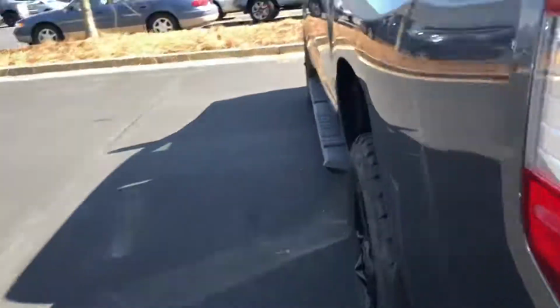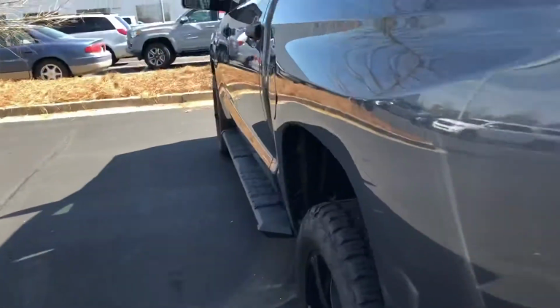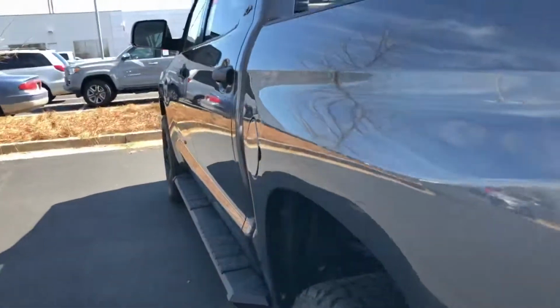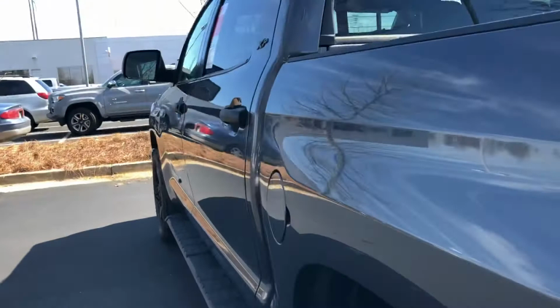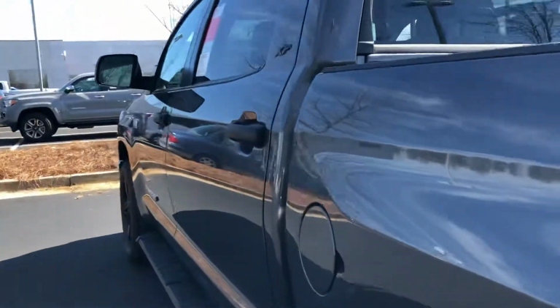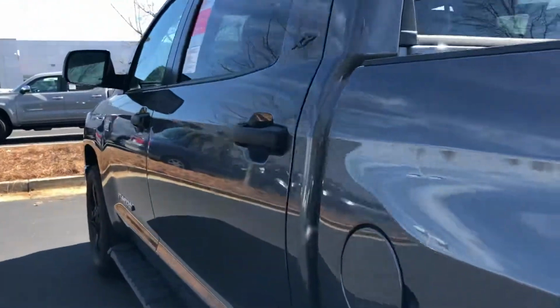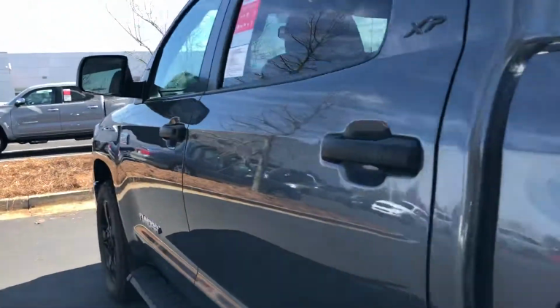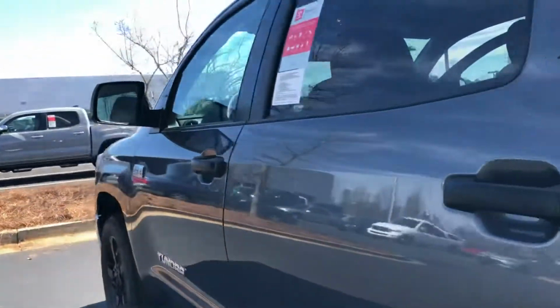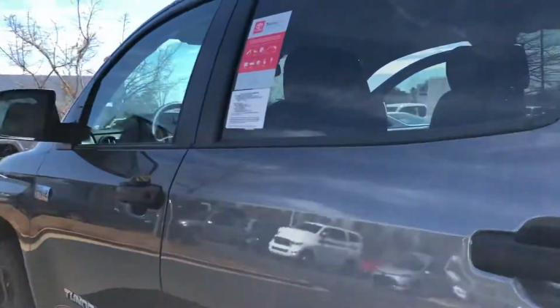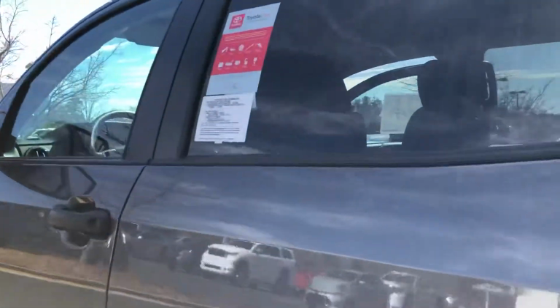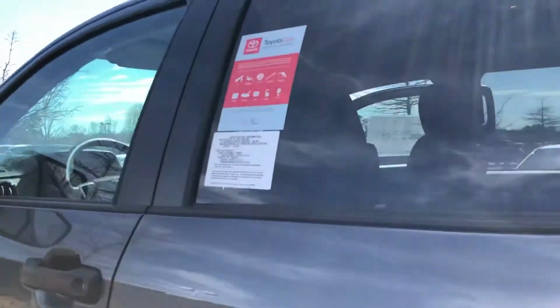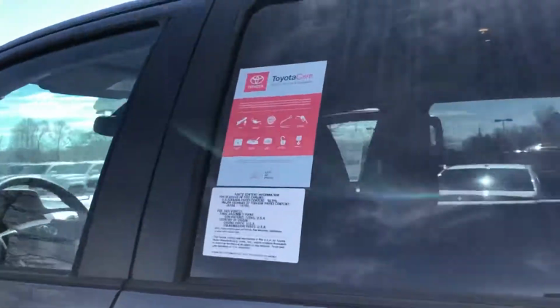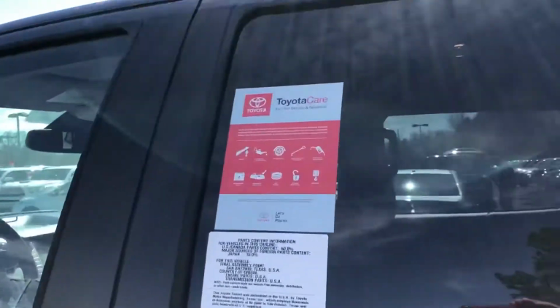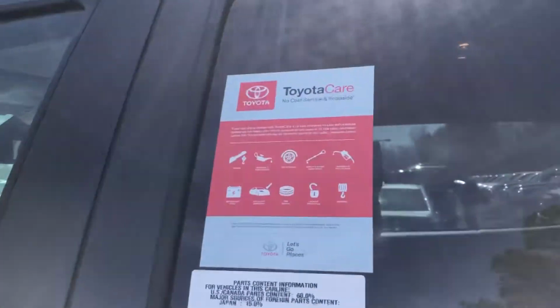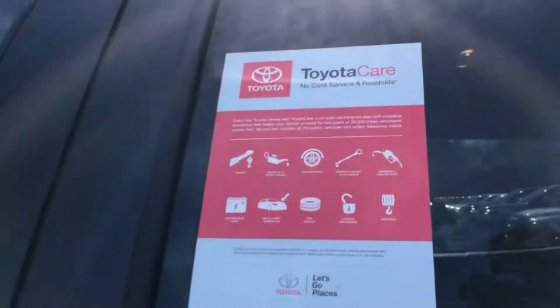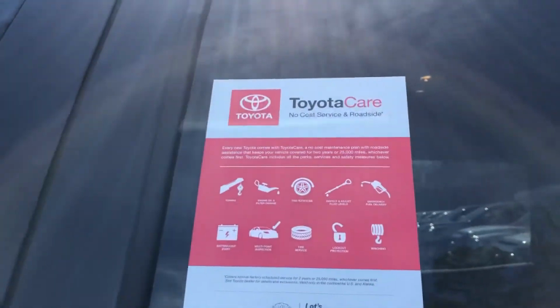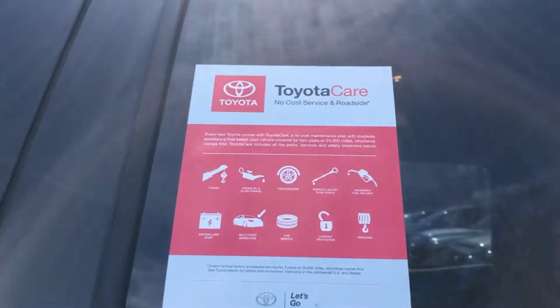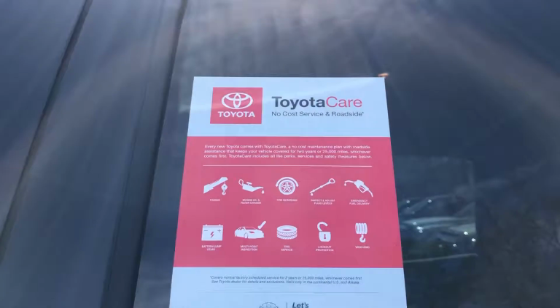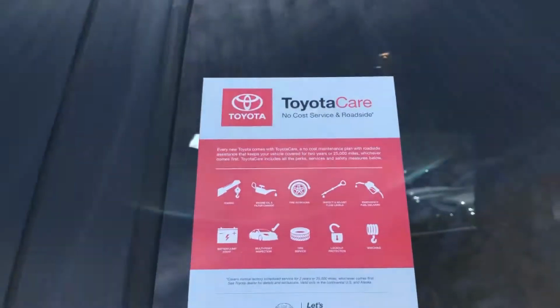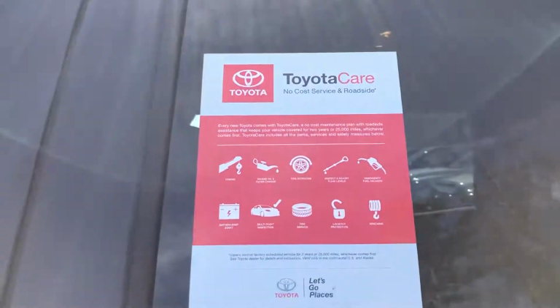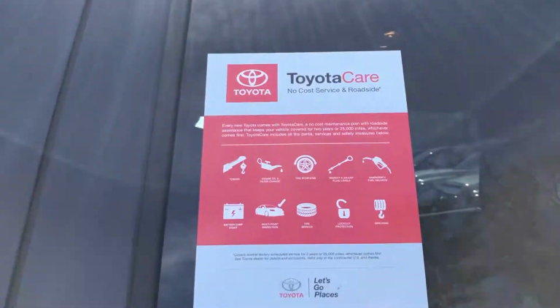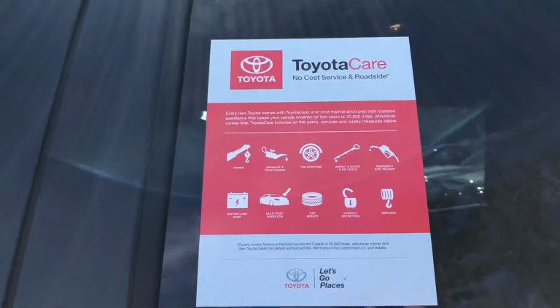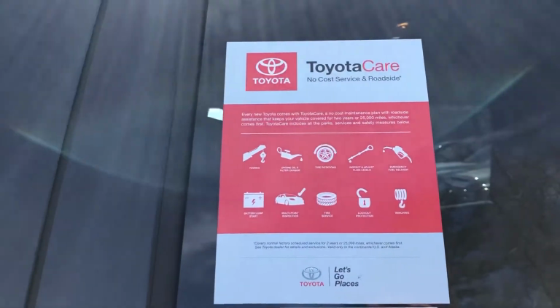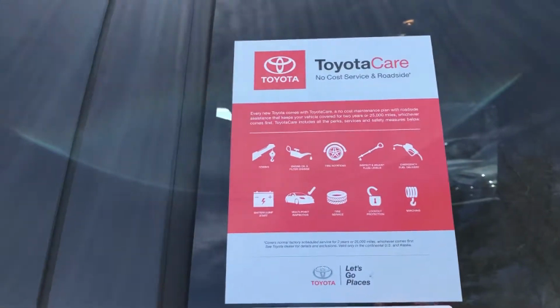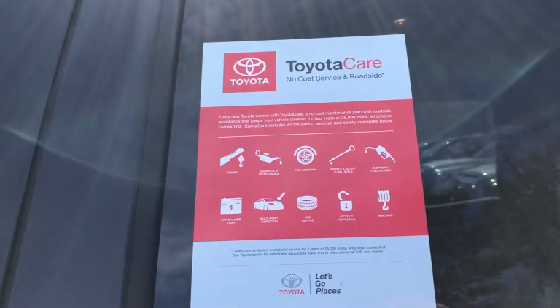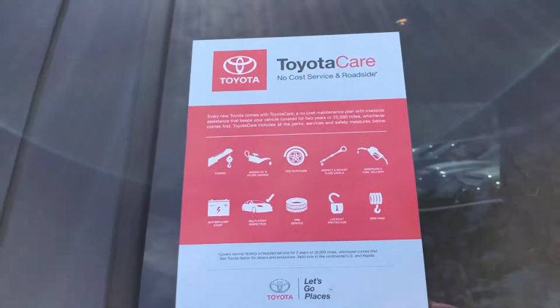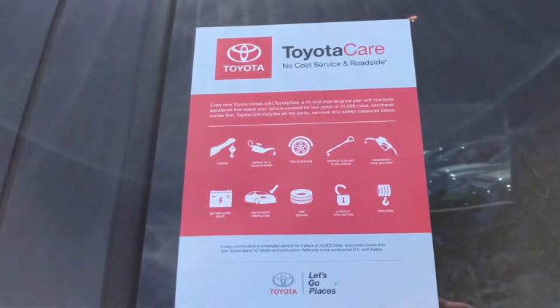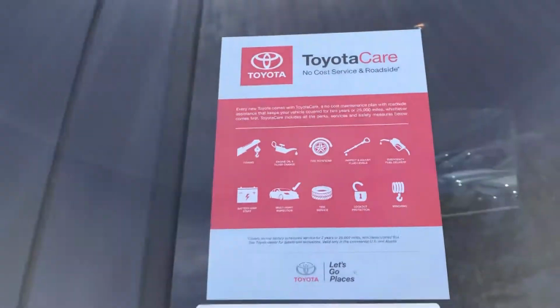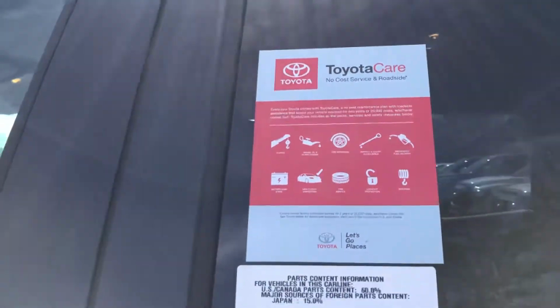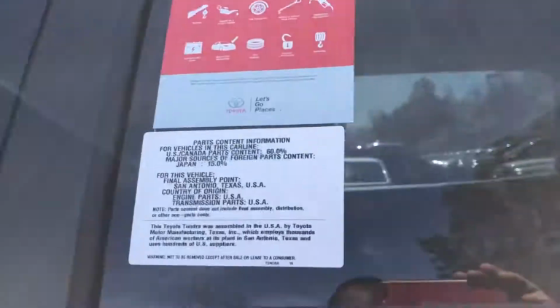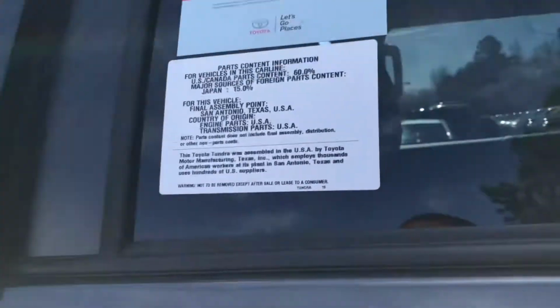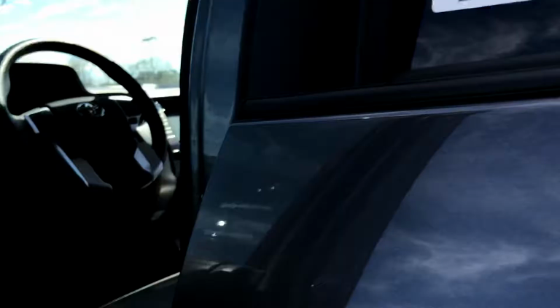You also get two years or 25,000 miles of maintenance at no cost to you. You get your oil and filter changes, tire rotation, fluid delivery, towing, and battery jump — you get all of that.